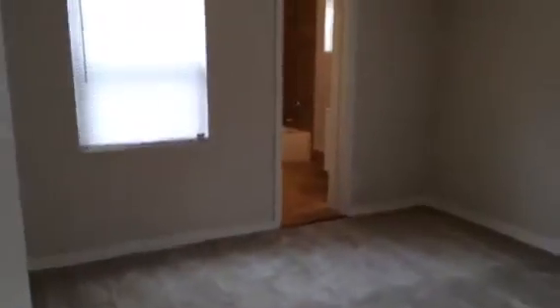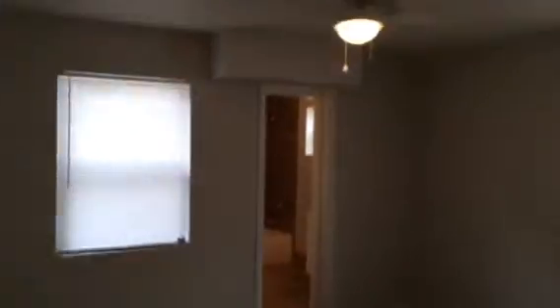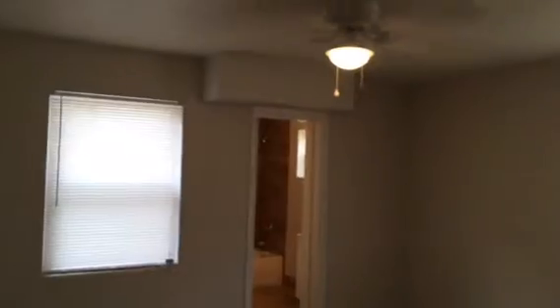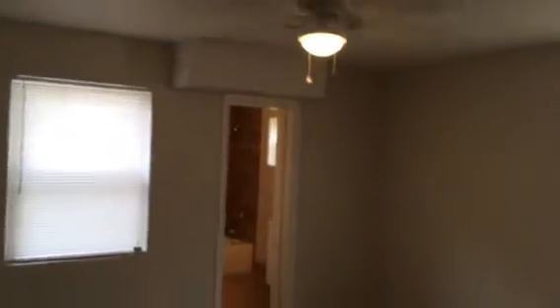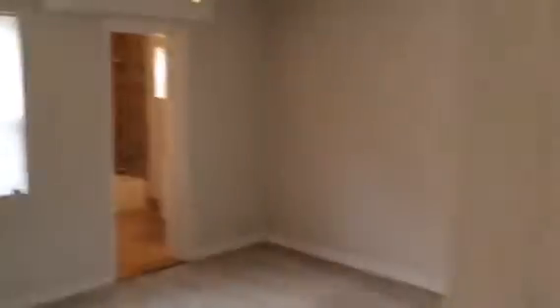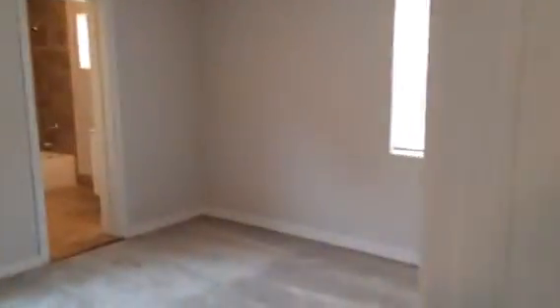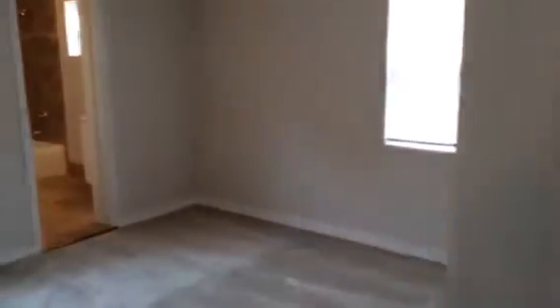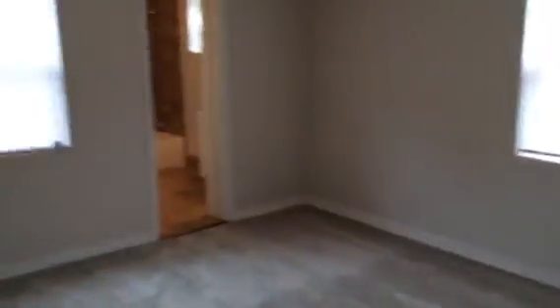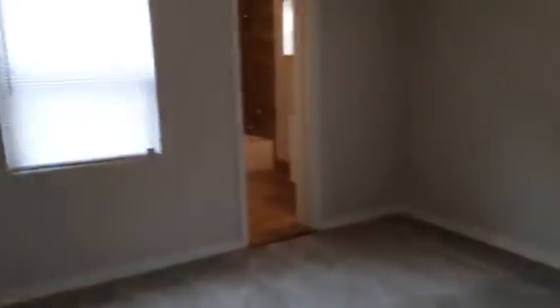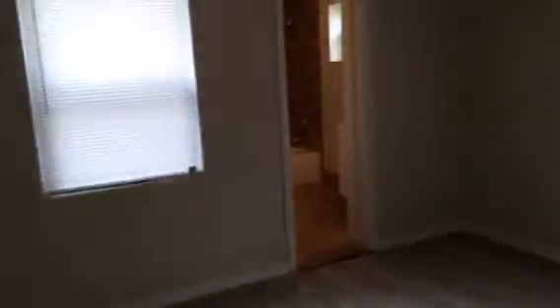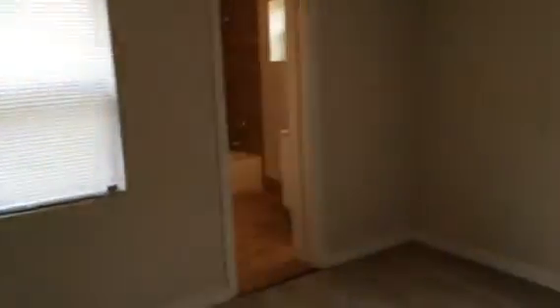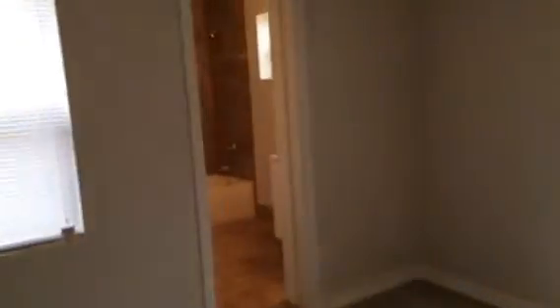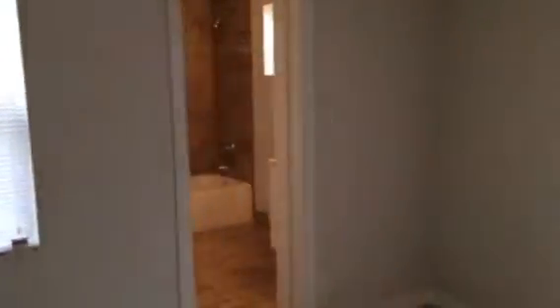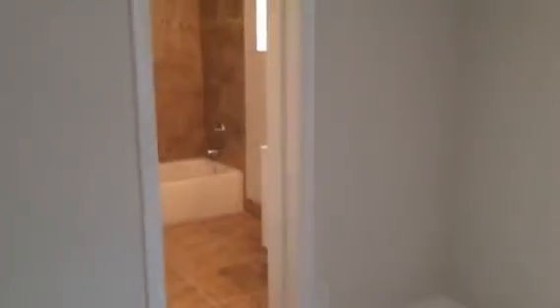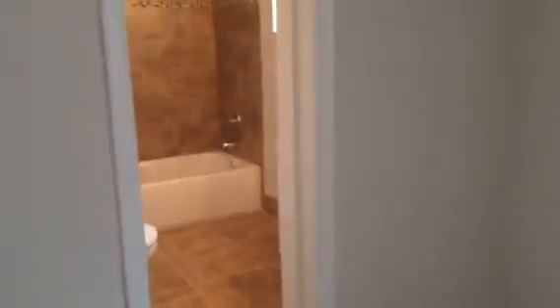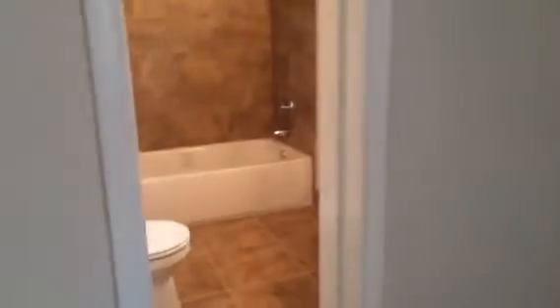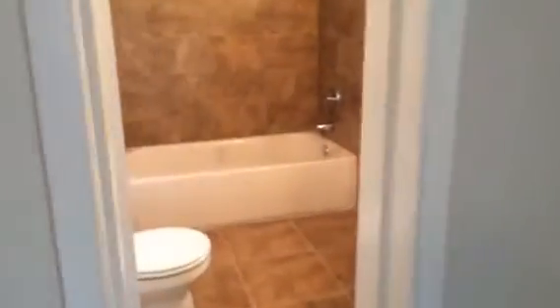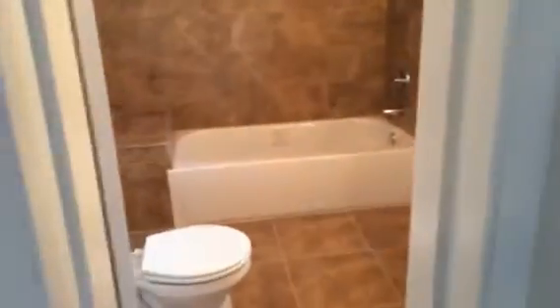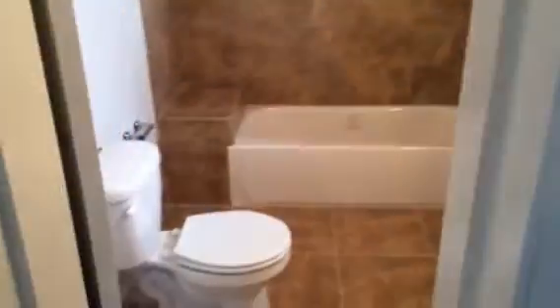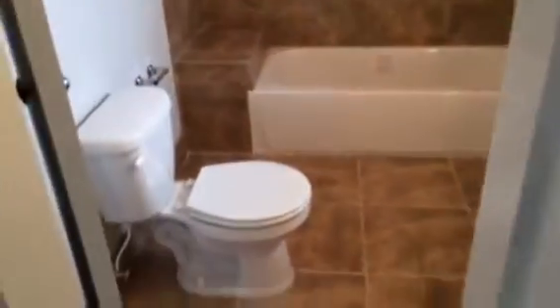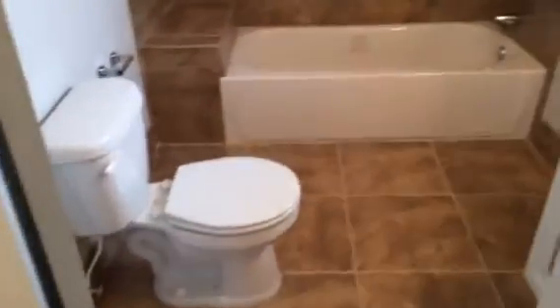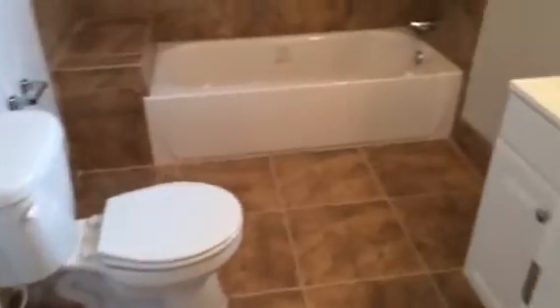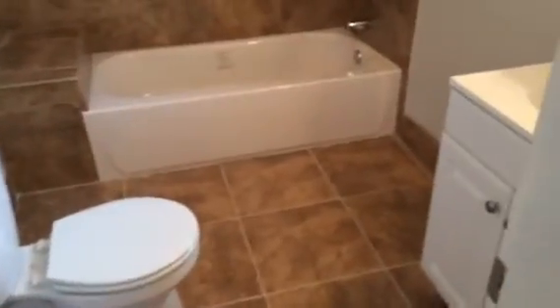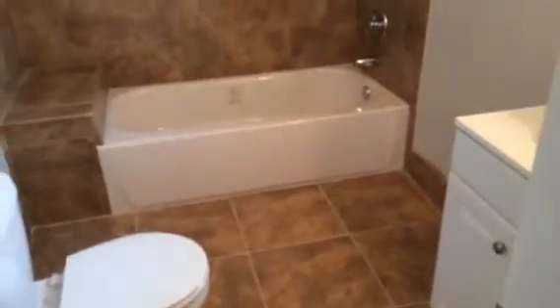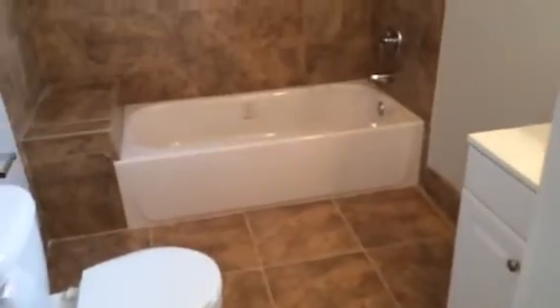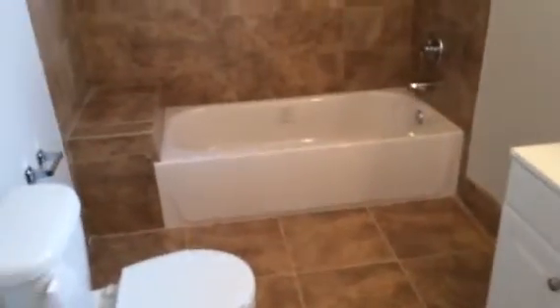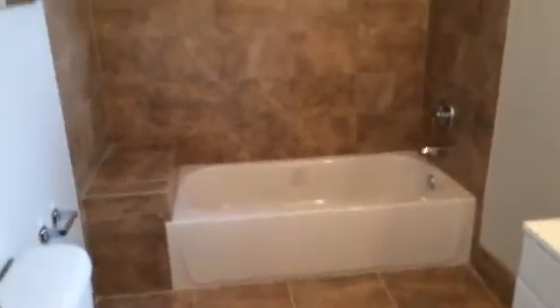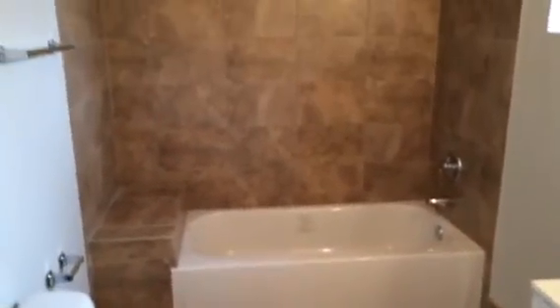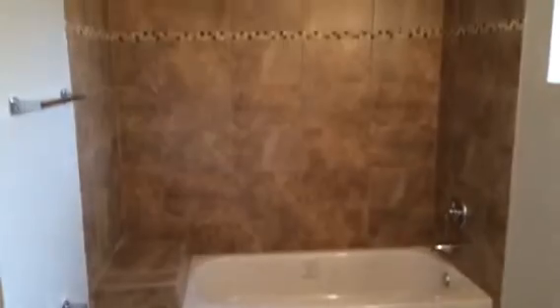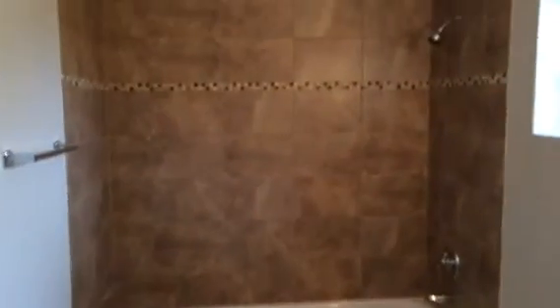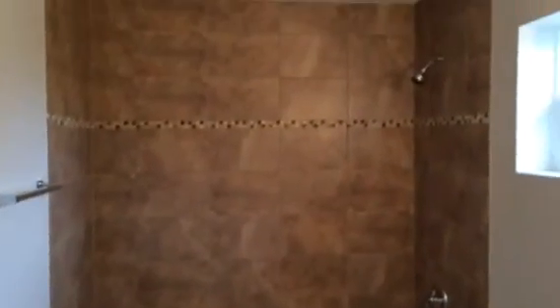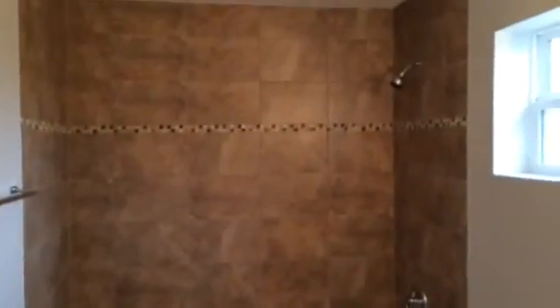This is bedroom two. Bedroom three is the master bedroom. And the master bath — new tile flooring, new toilet and vanity, and new tile tub enclosure.